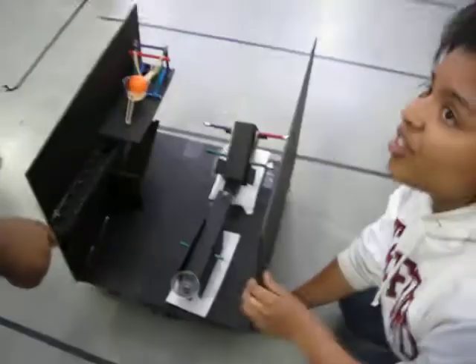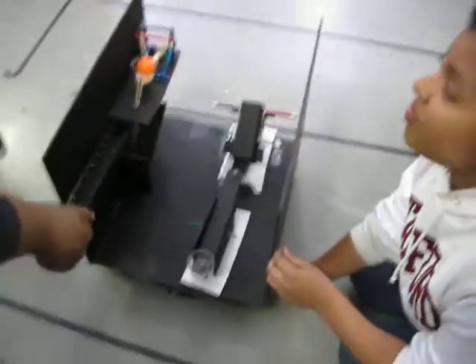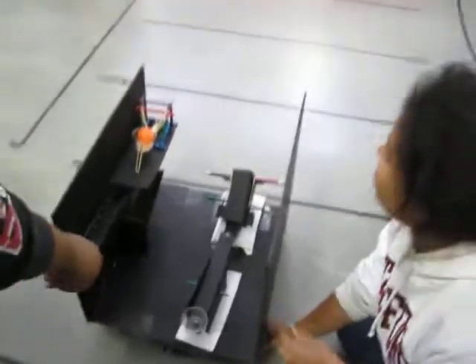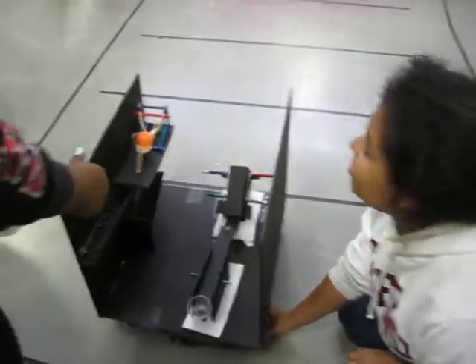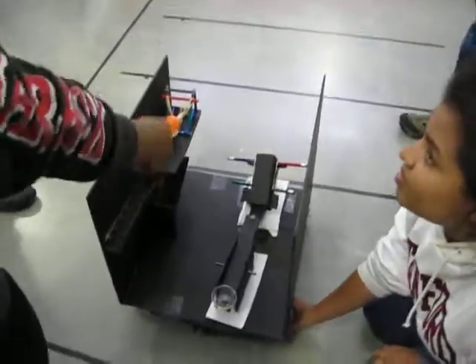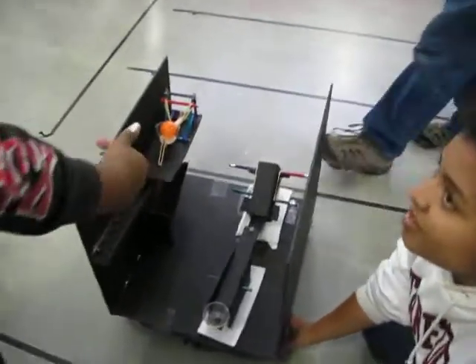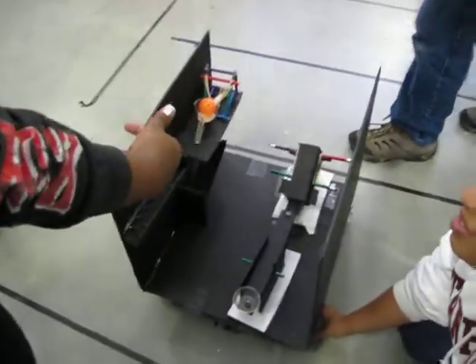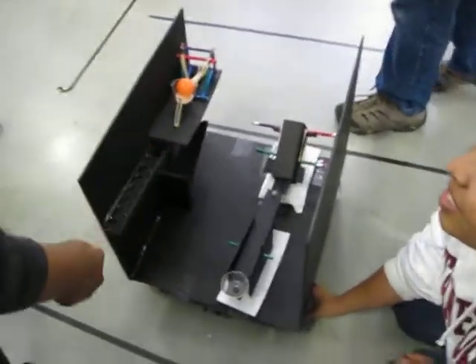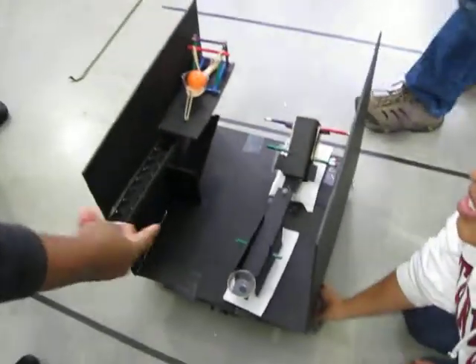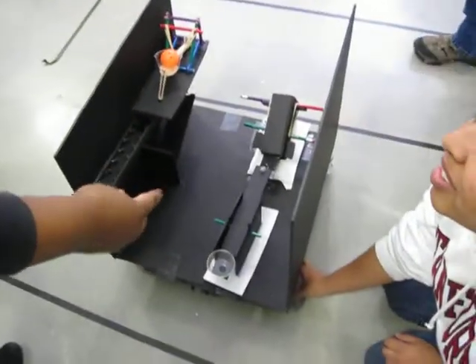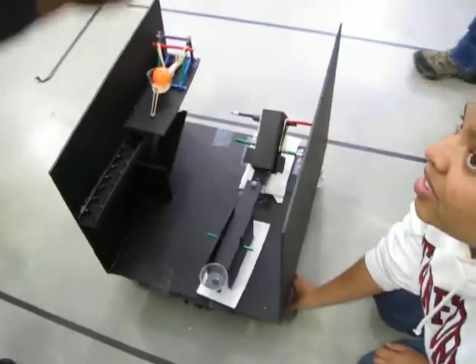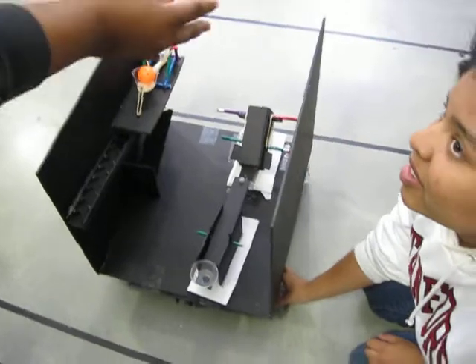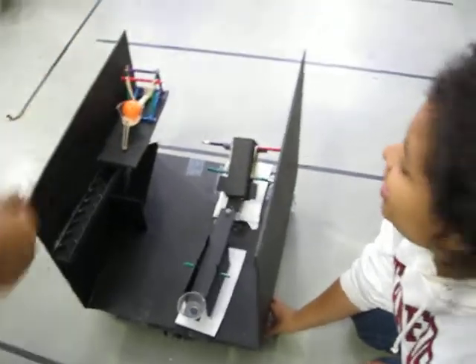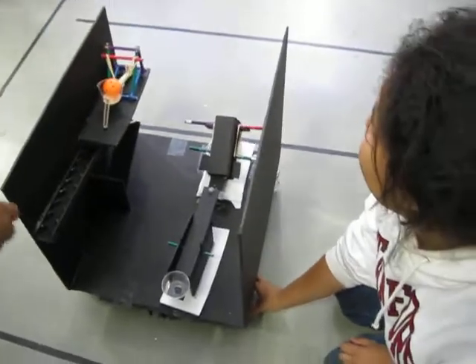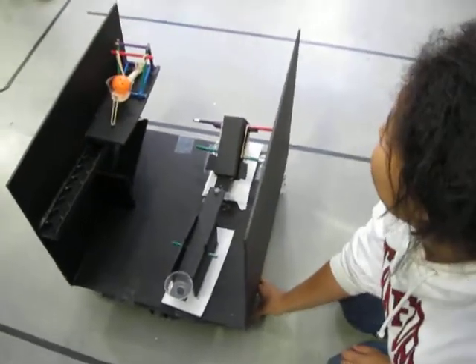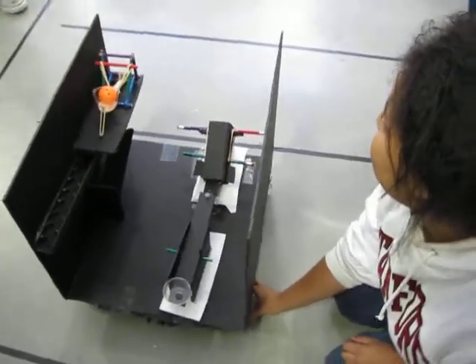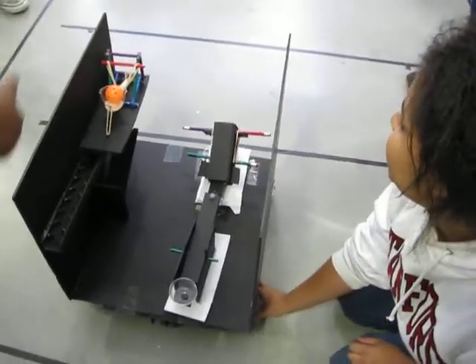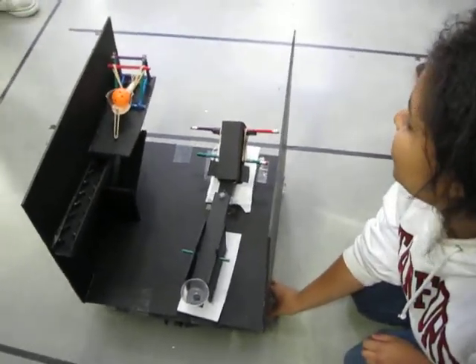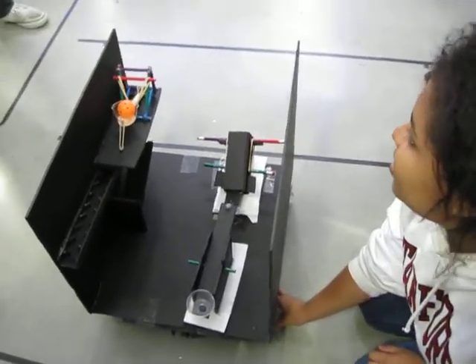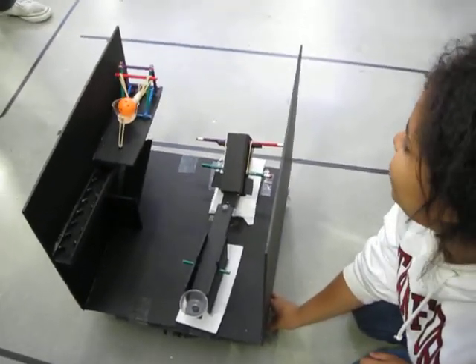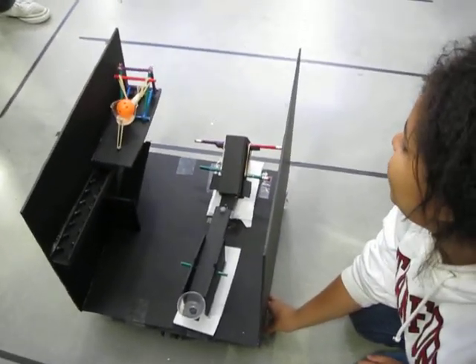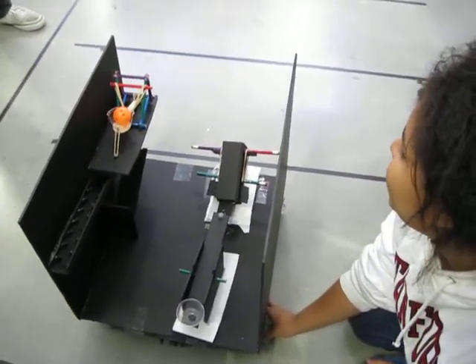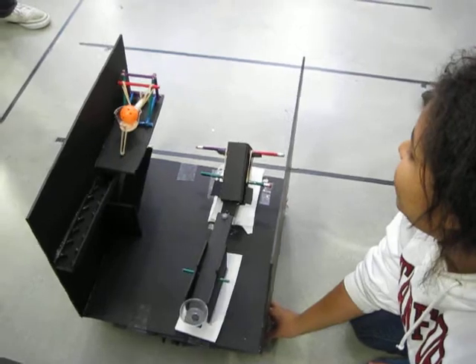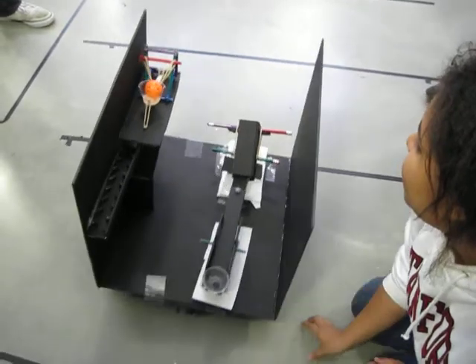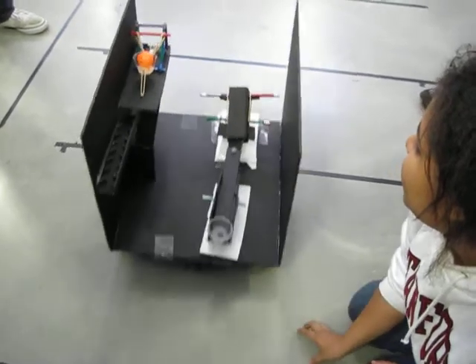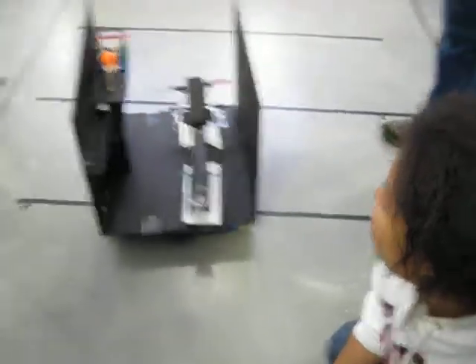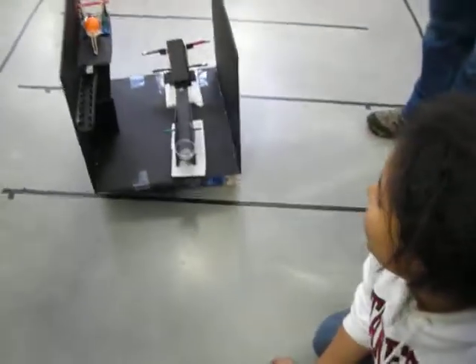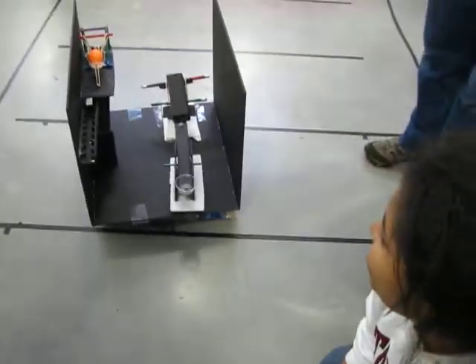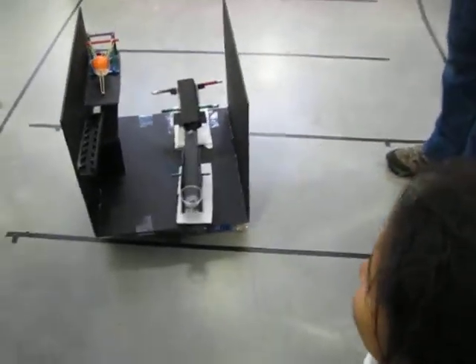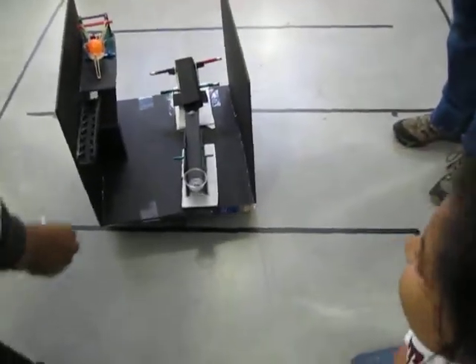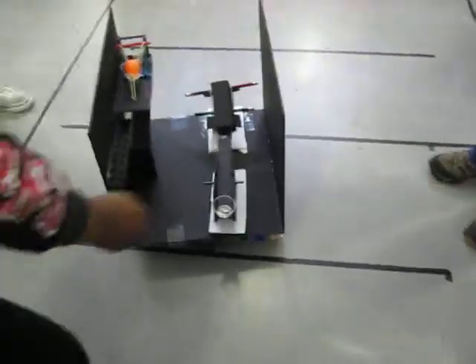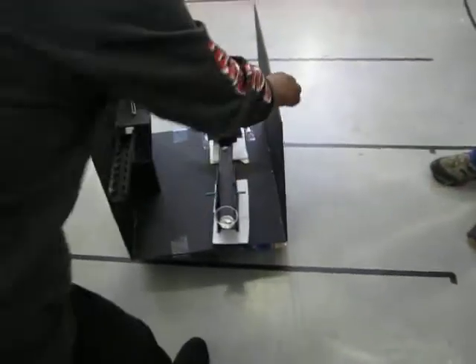We have rubber bands around the axles, and we don't have a trigger force — we're going to let it go. And then I'll put a marble to make it shoot. Straighten it up.